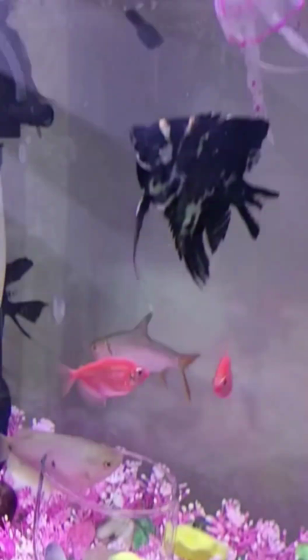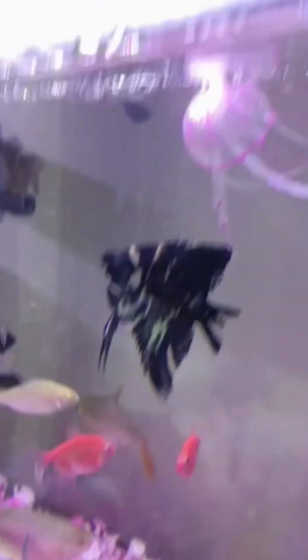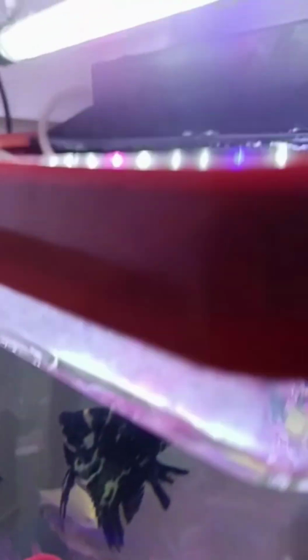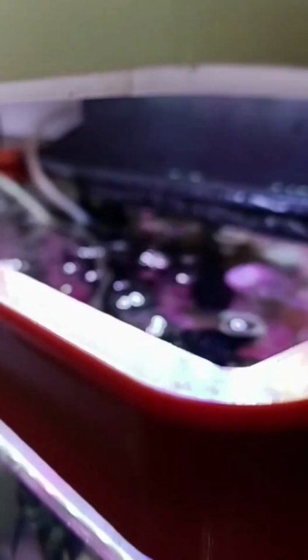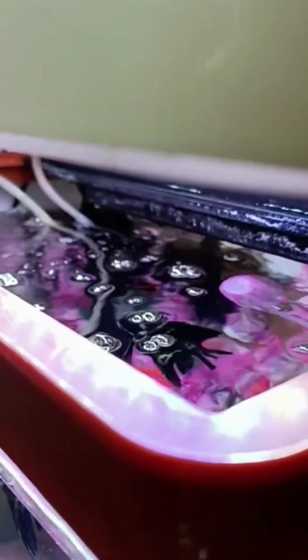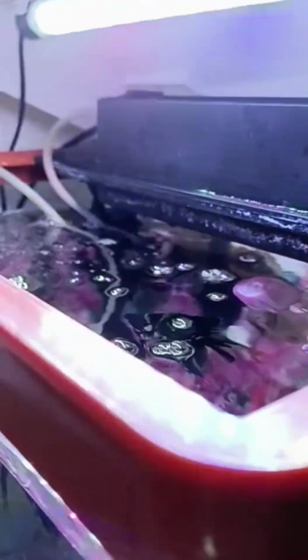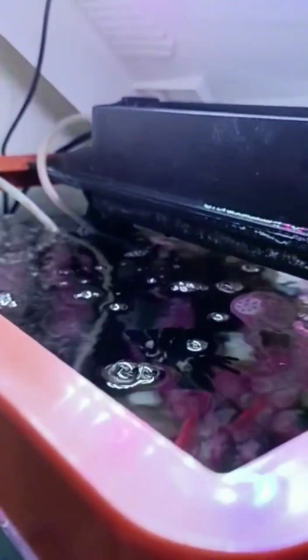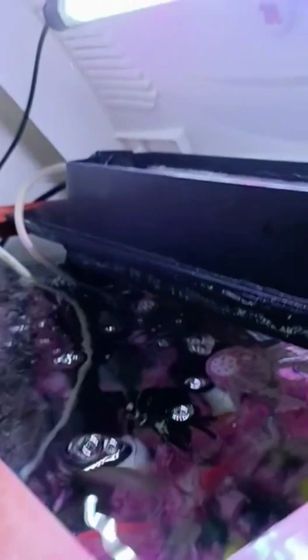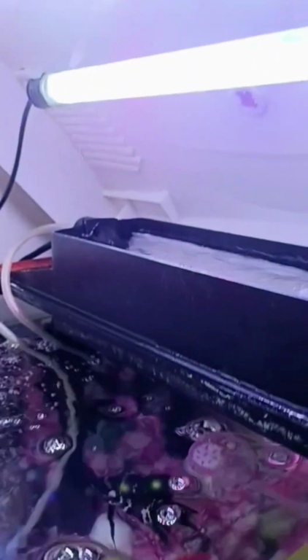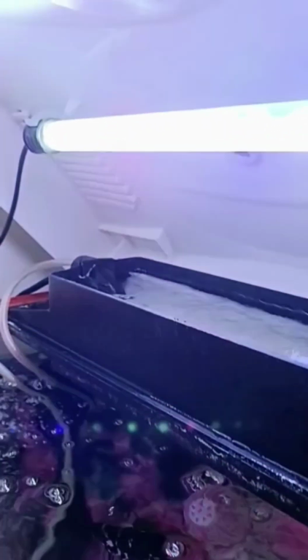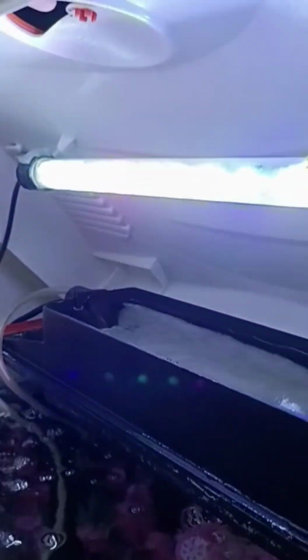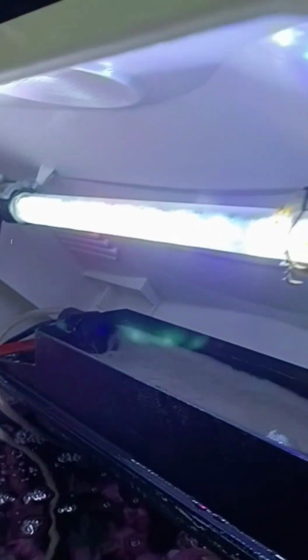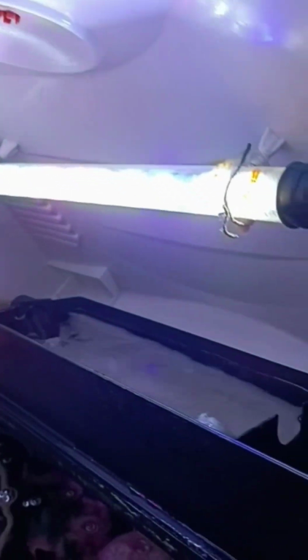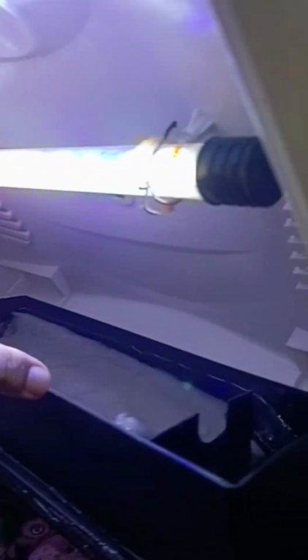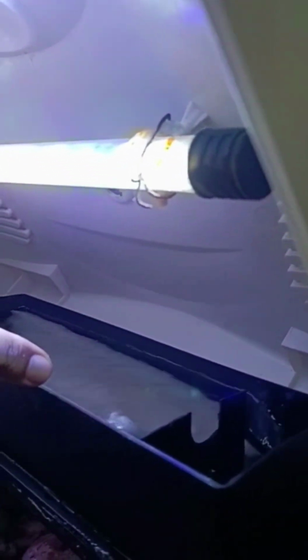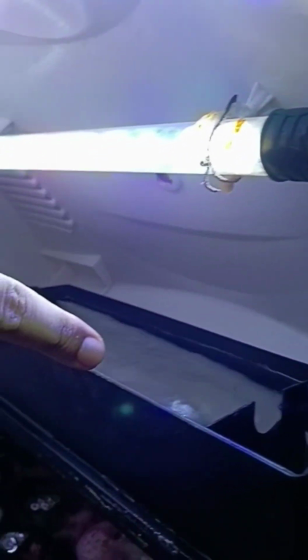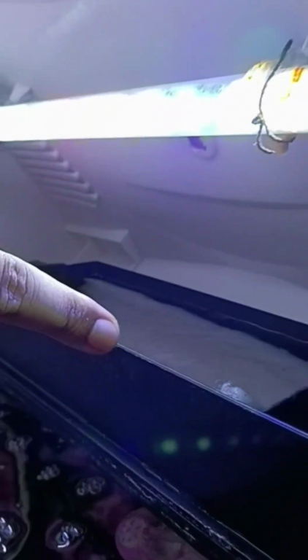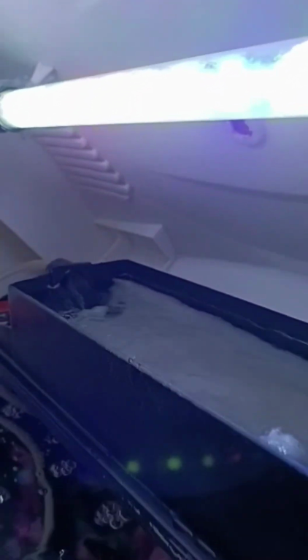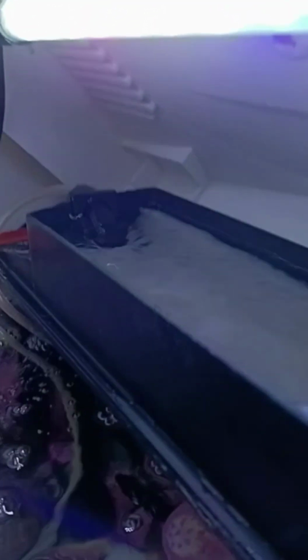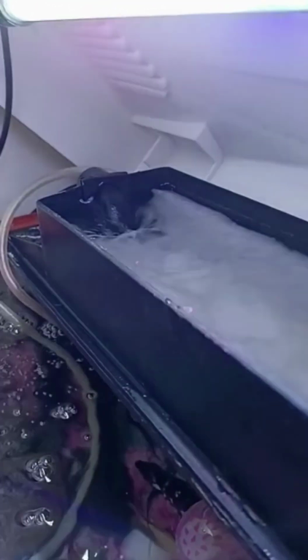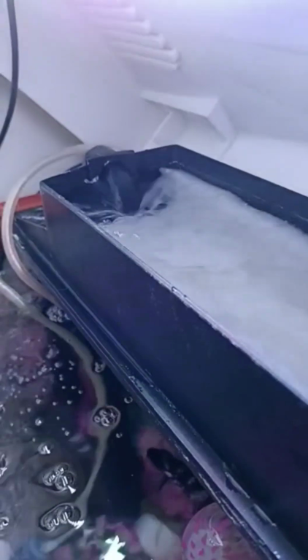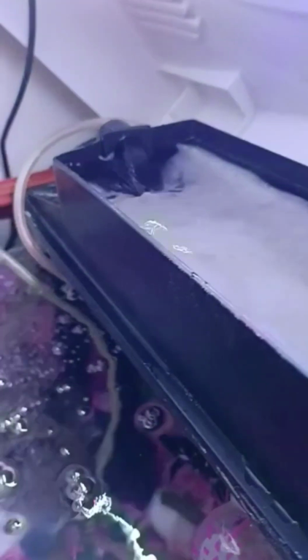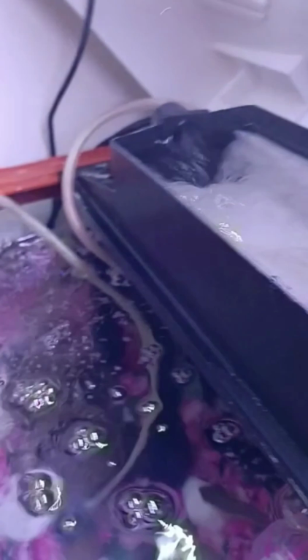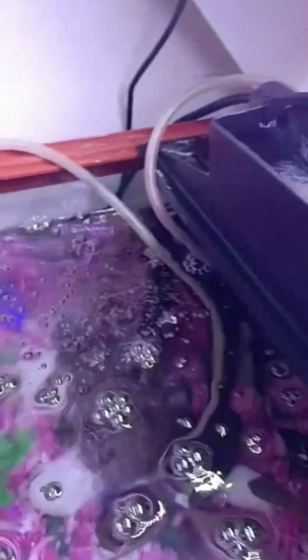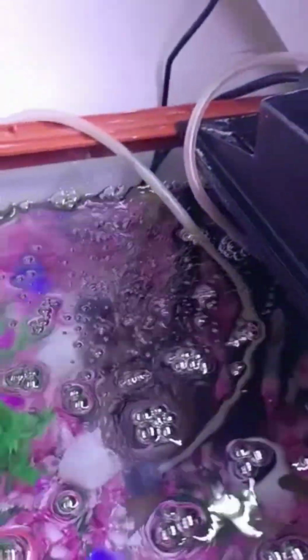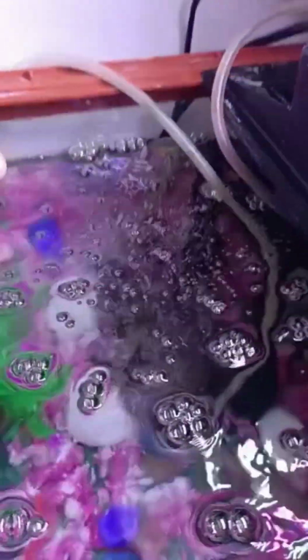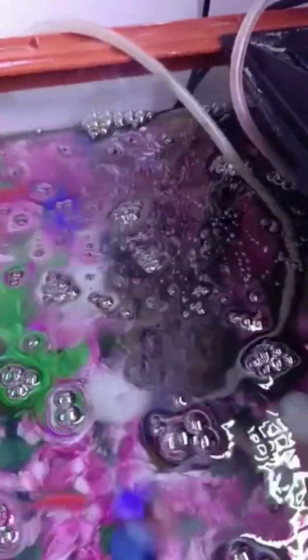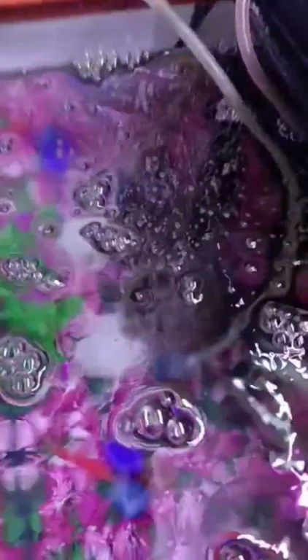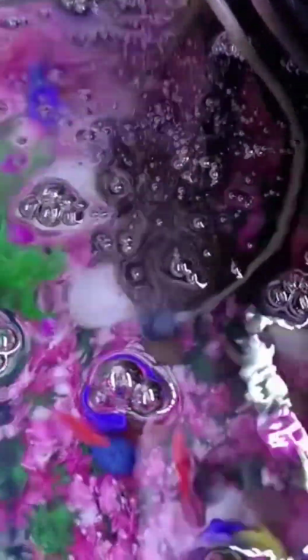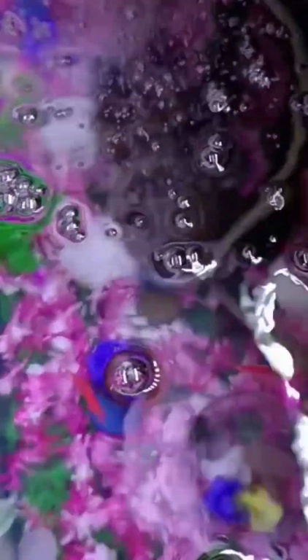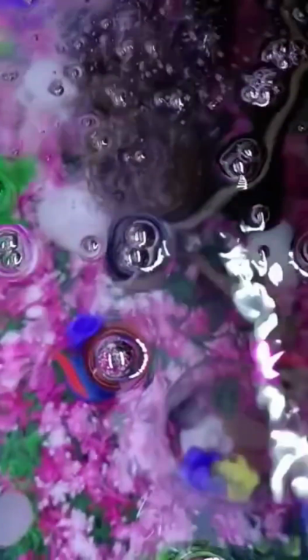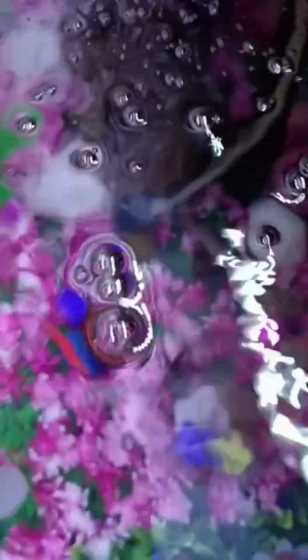This is the lighting — everything is just now fitted. I'll show you the filtering and oxygen setup — everything is going there and it is very clean.